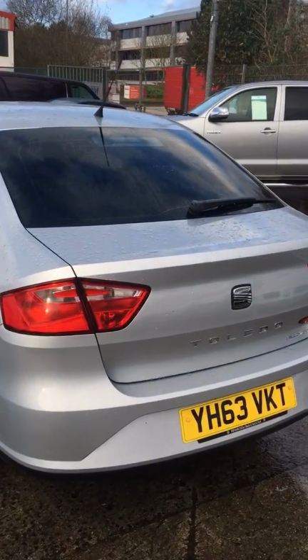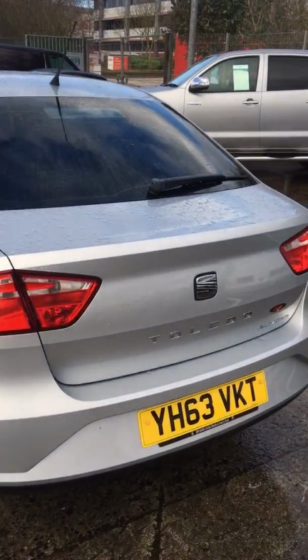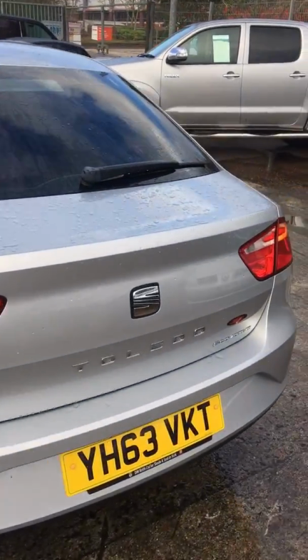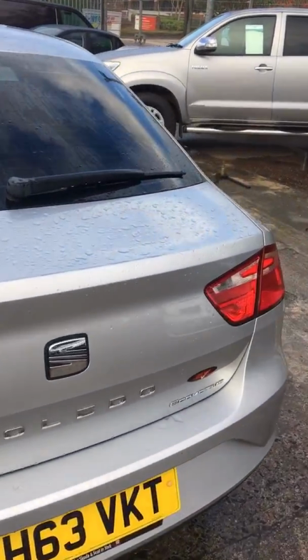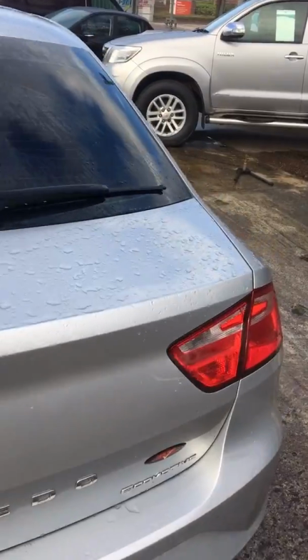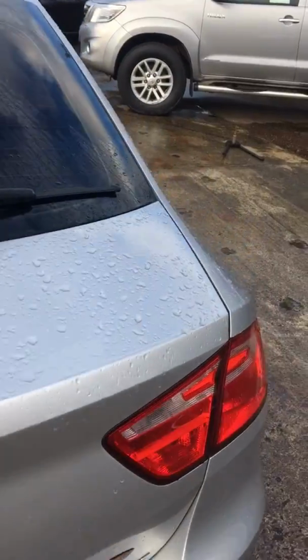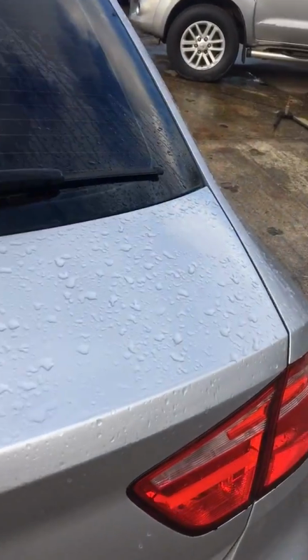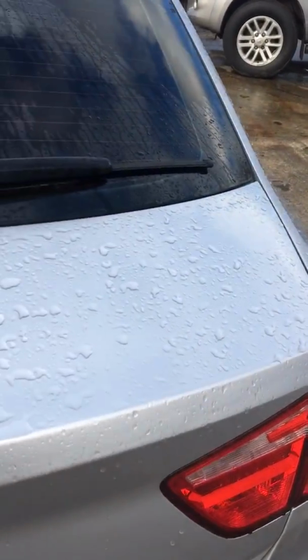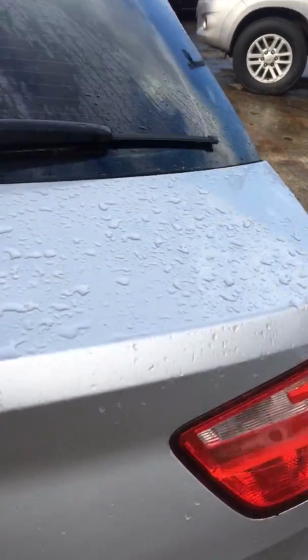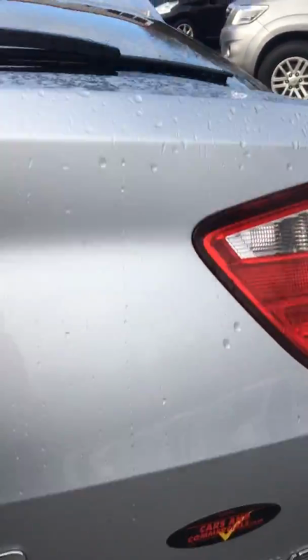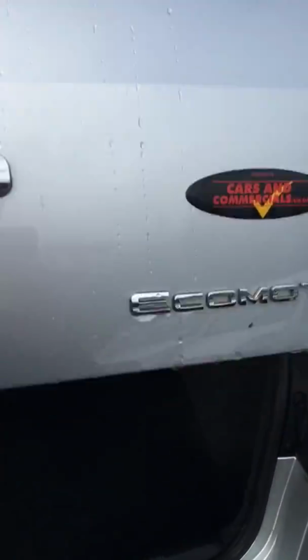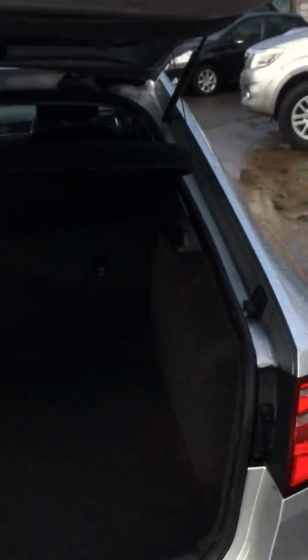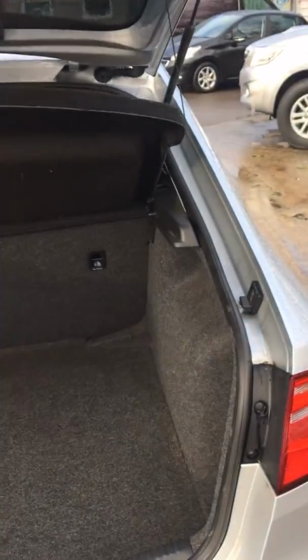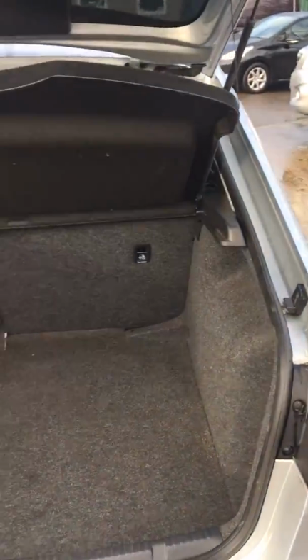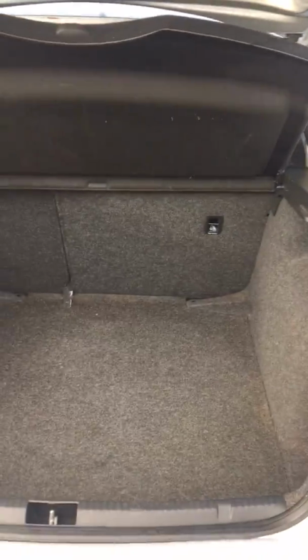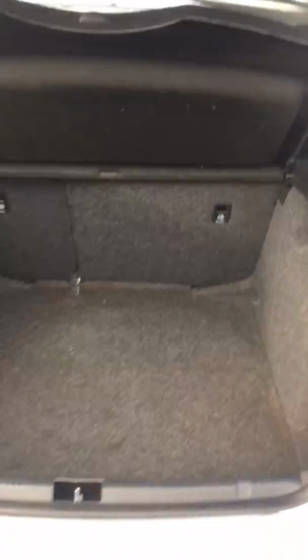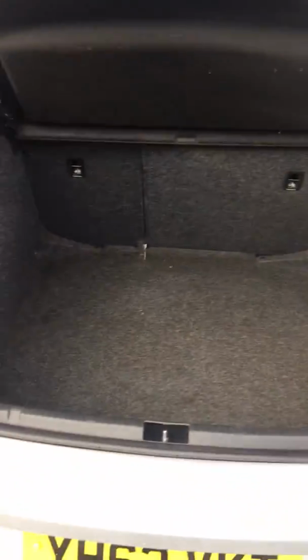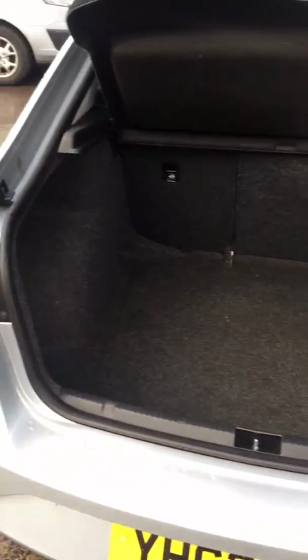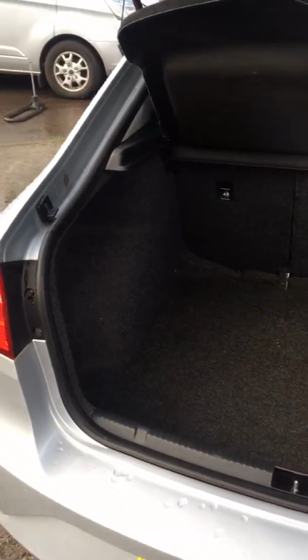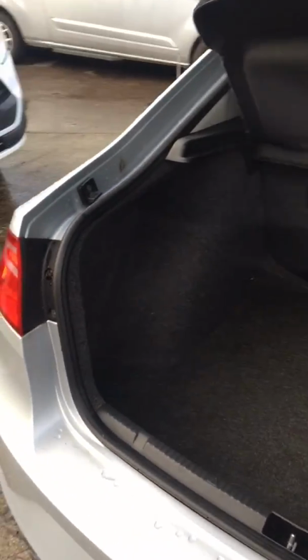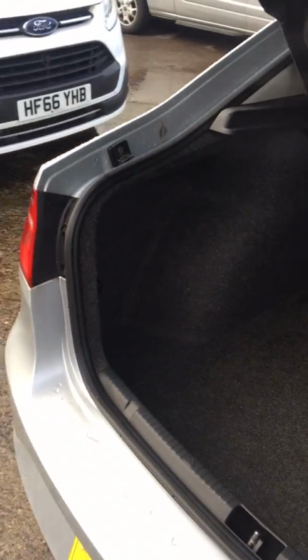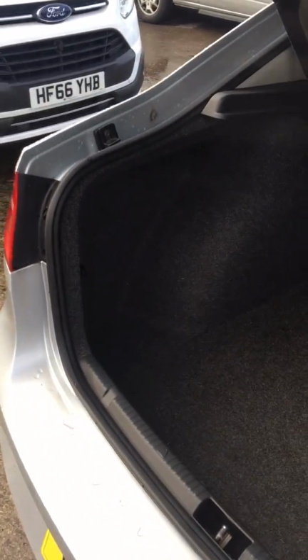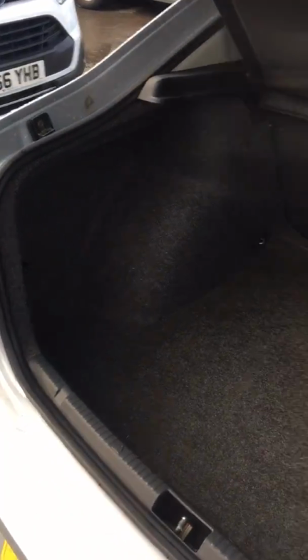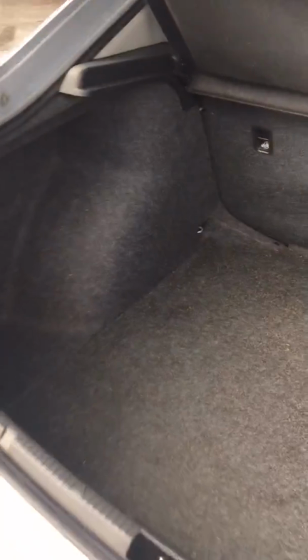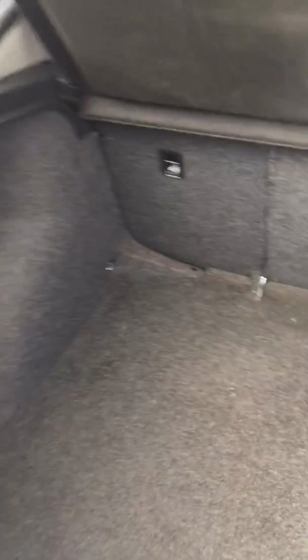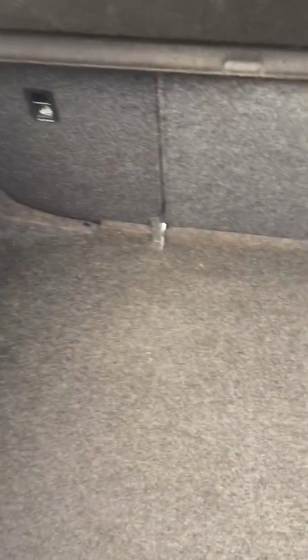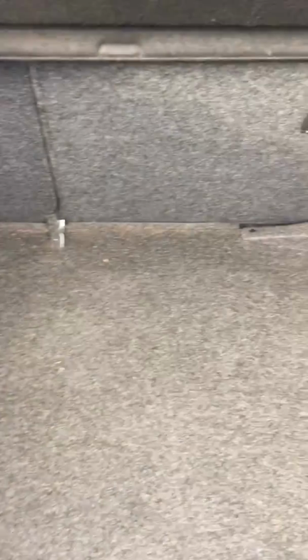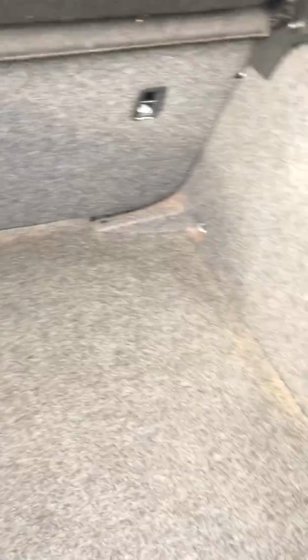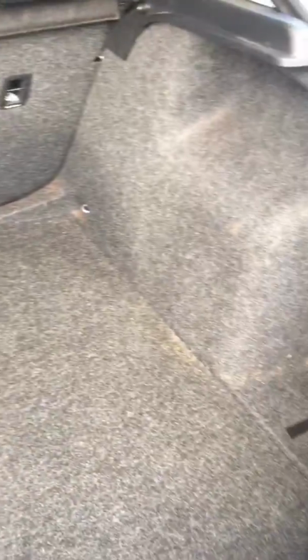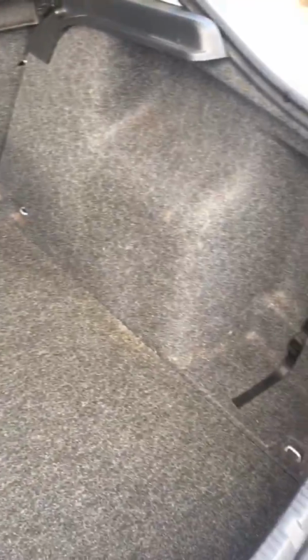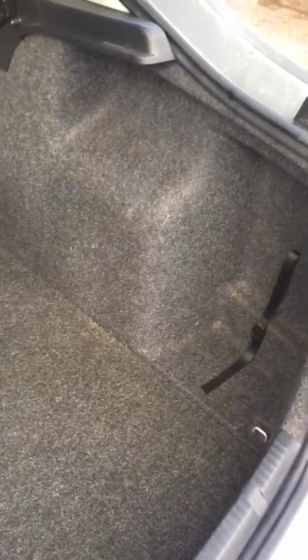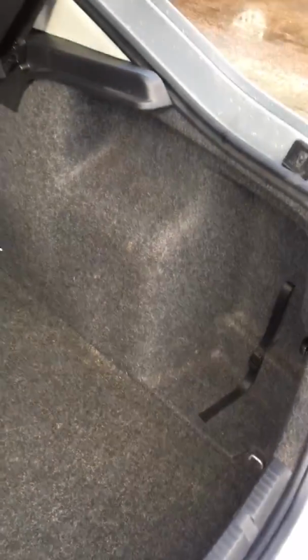Let's have a little look in the boot — plenty of boot space in there and again fairly tidy.